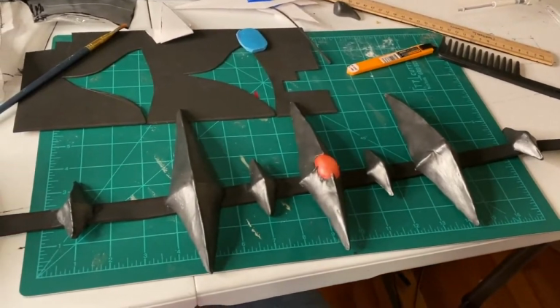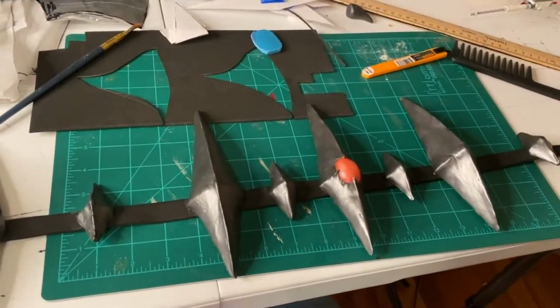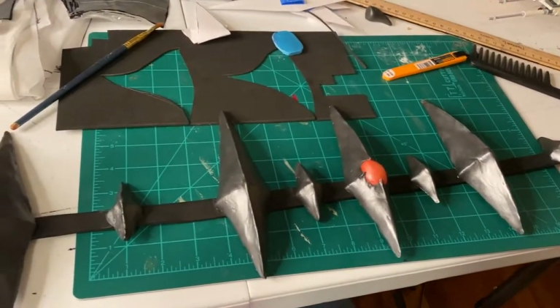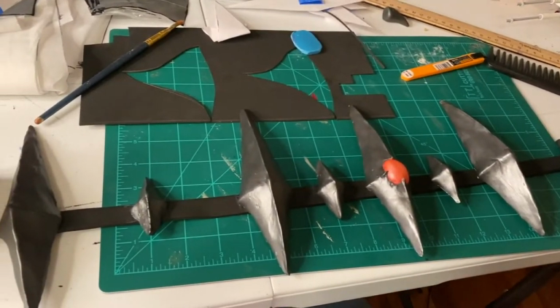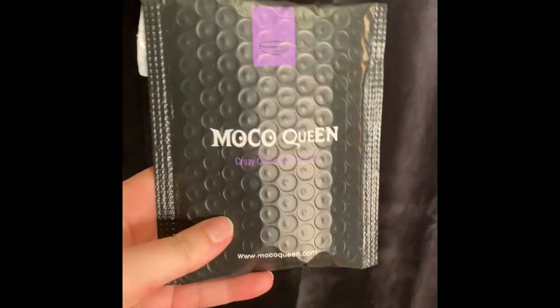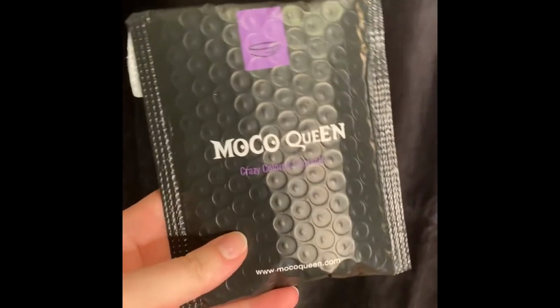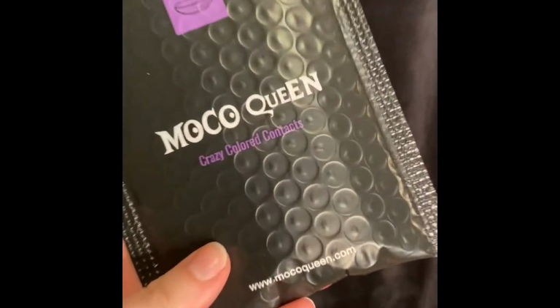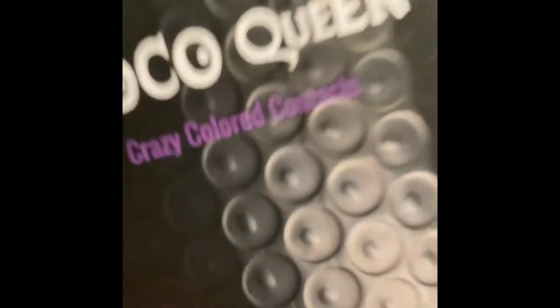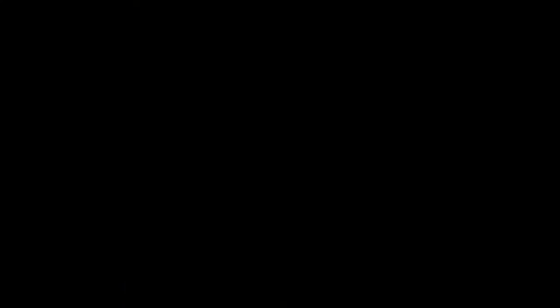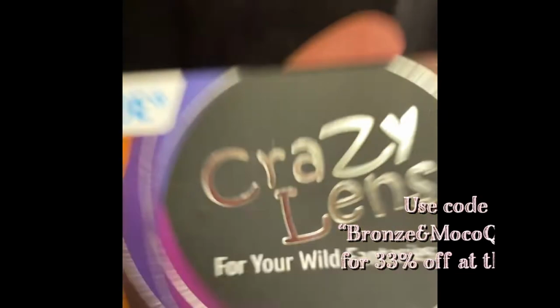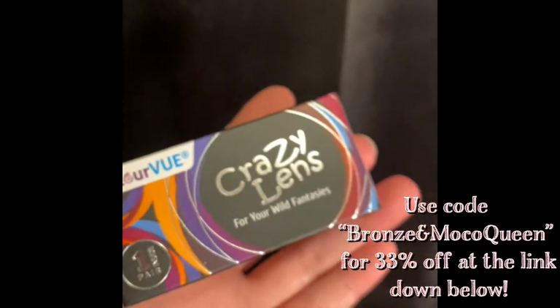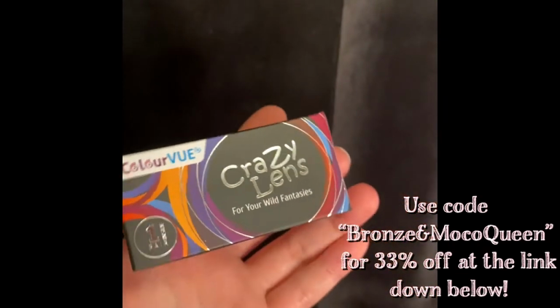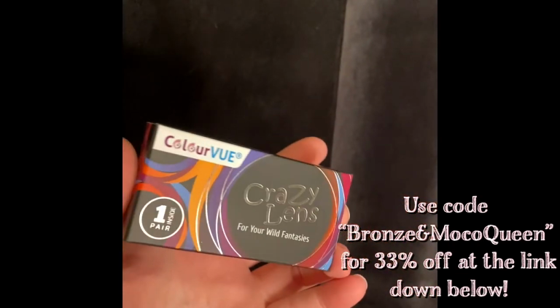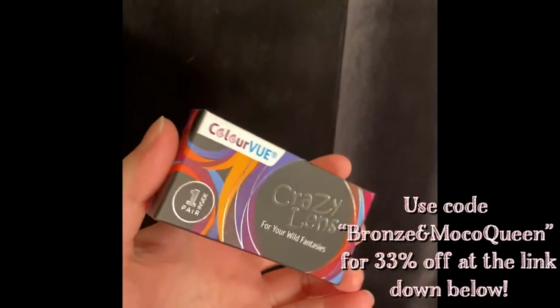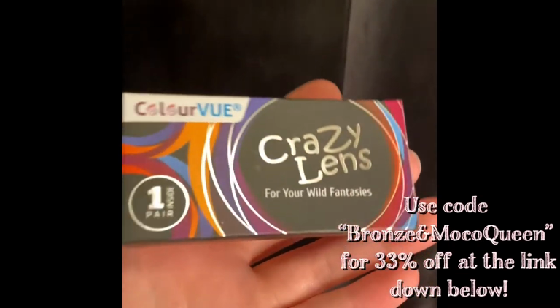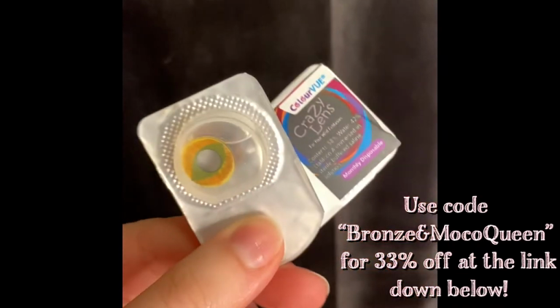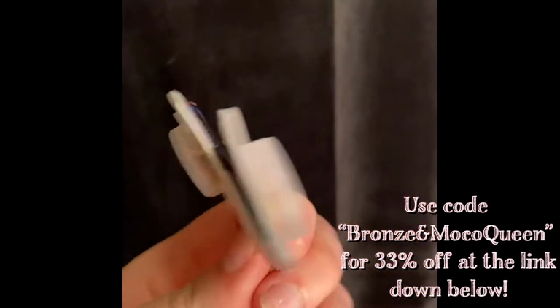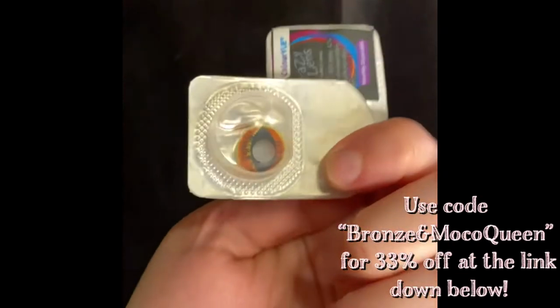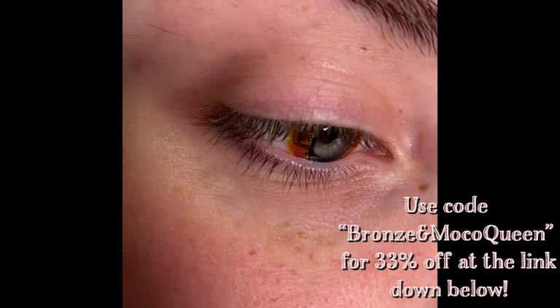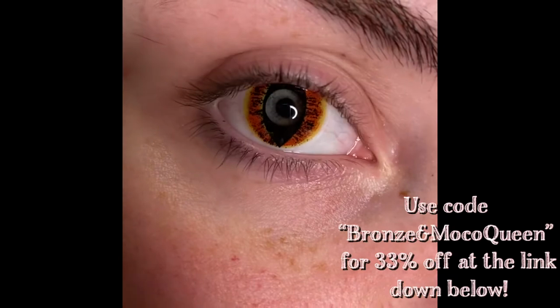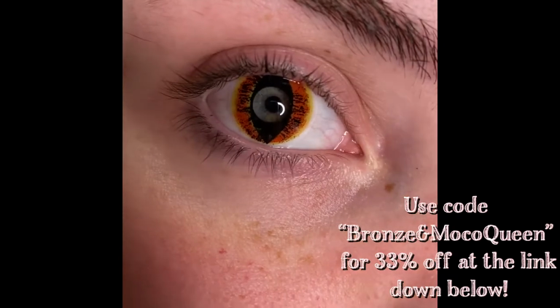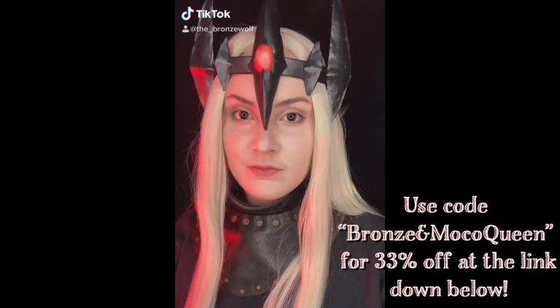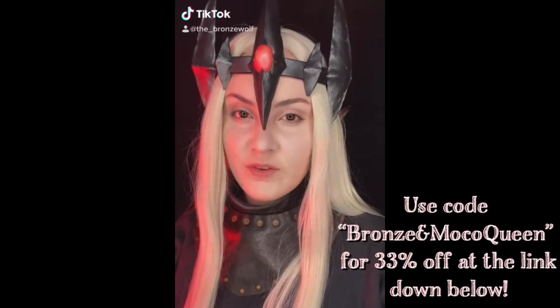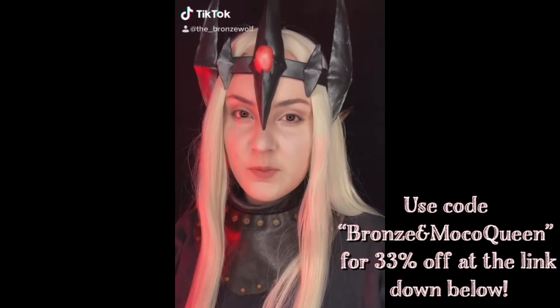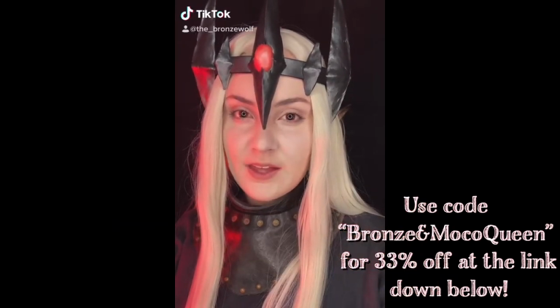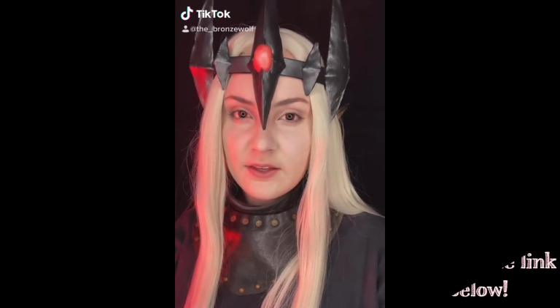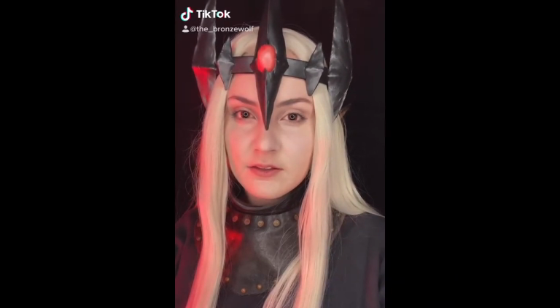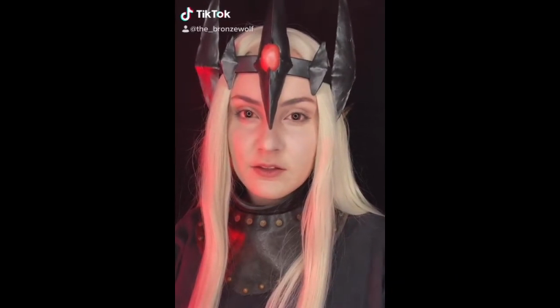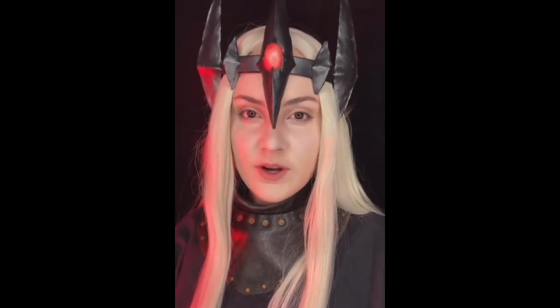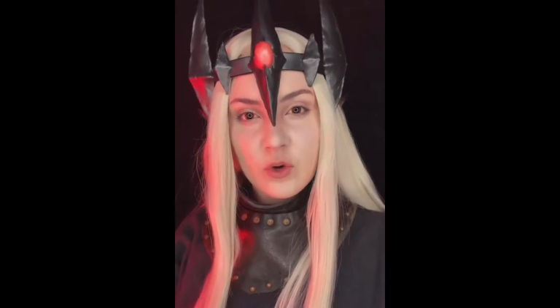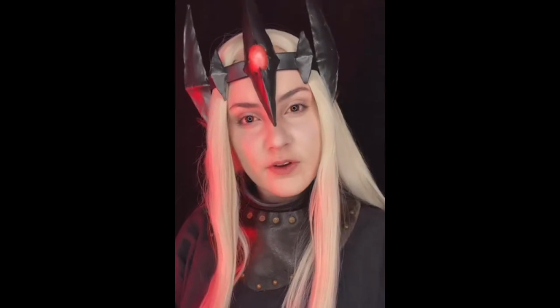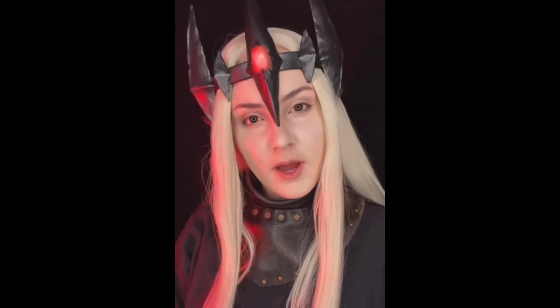This is what it looked like all laid out. The contacts I used were sent to me by Mocoqueen to try. If you want to get 33% off an order of cosplay contacts, you can go to their website and use my code BRONZEANDMOCOQUEEN.